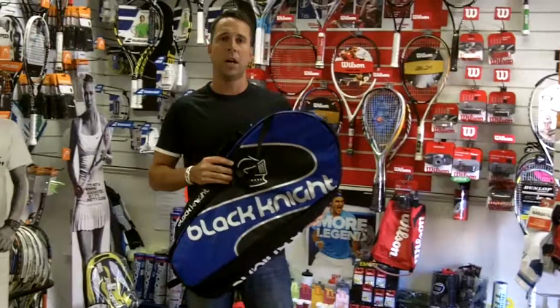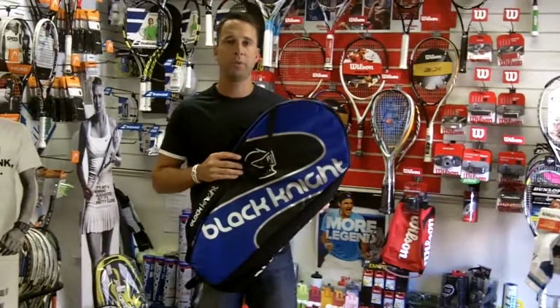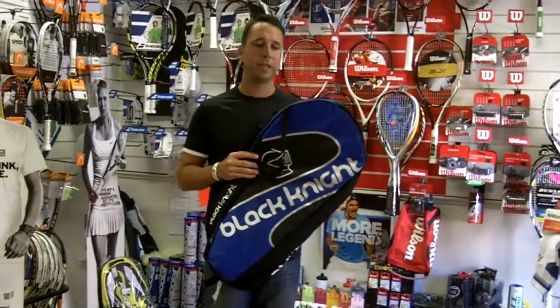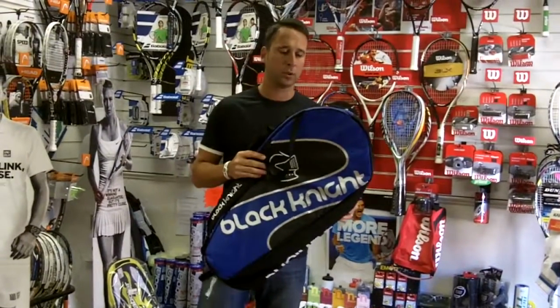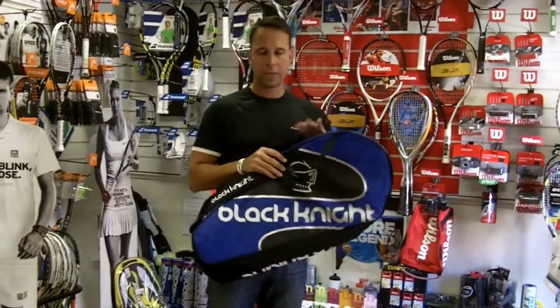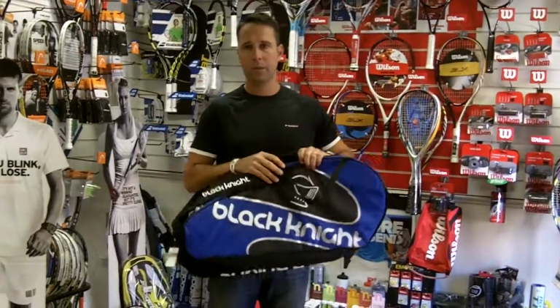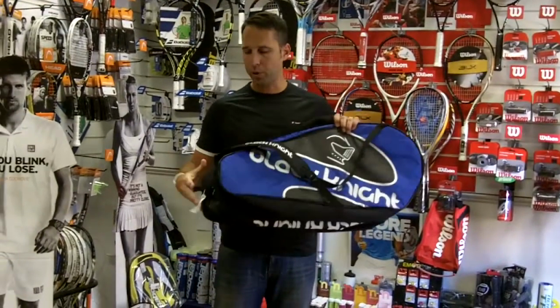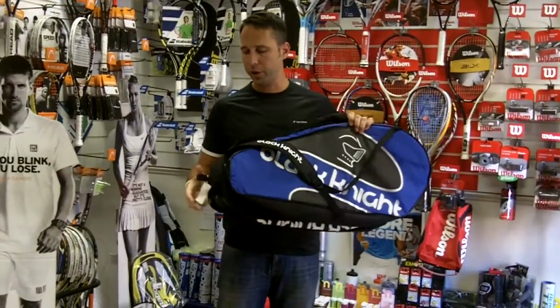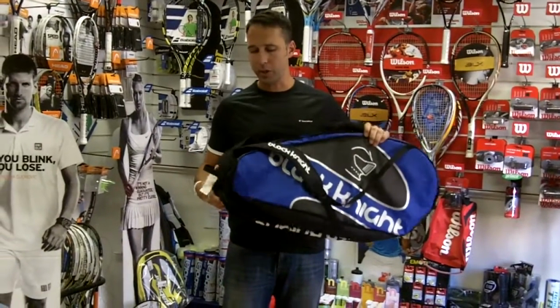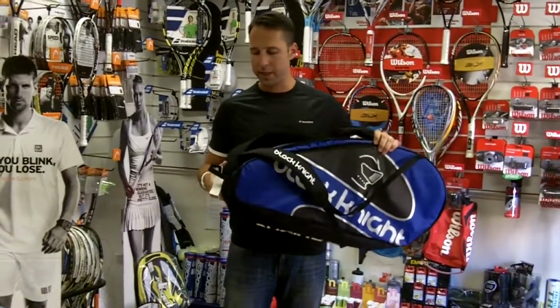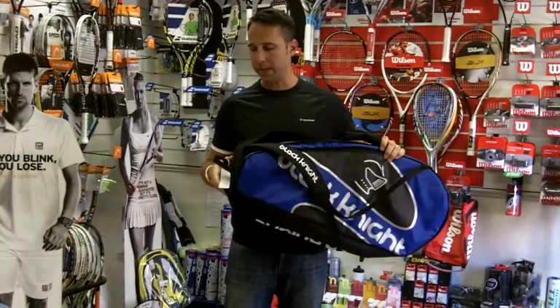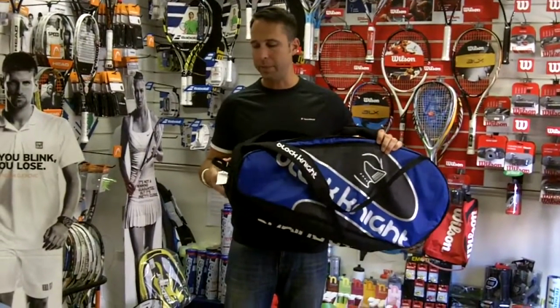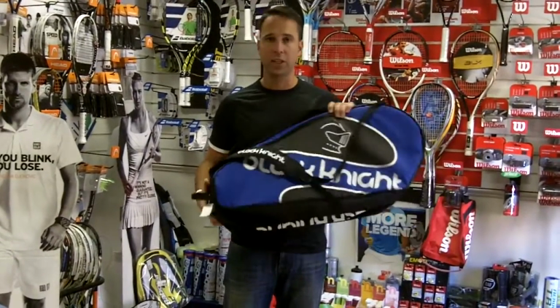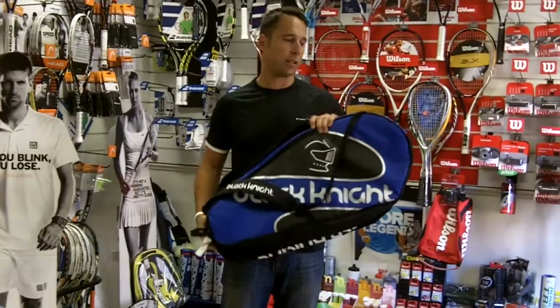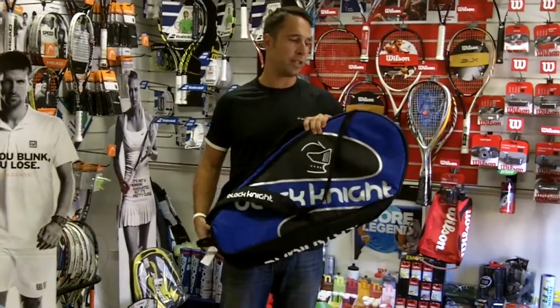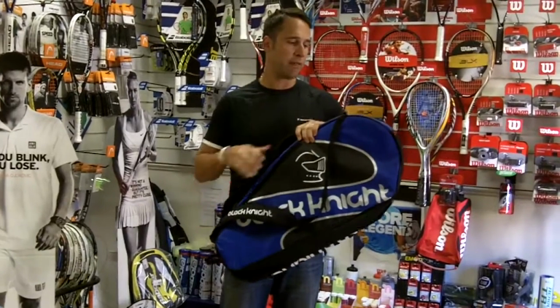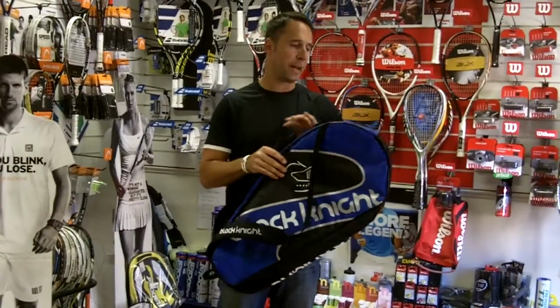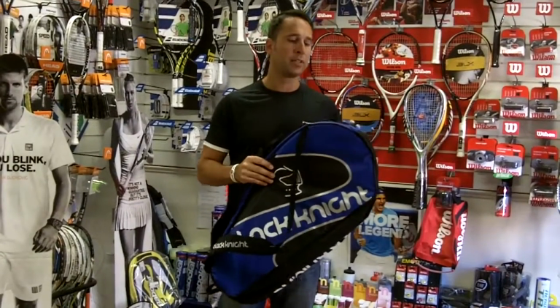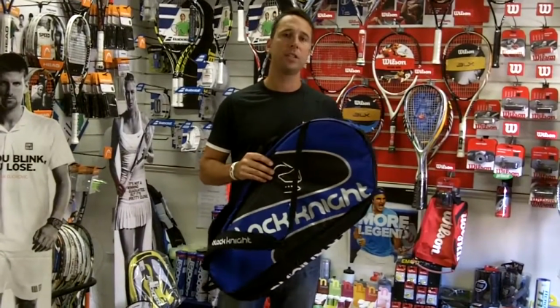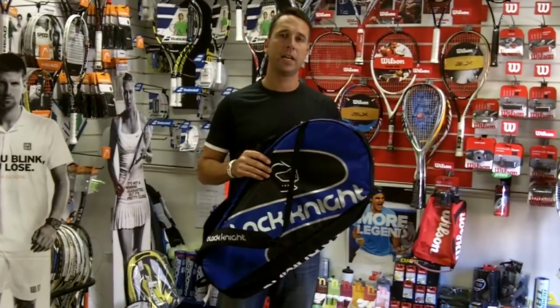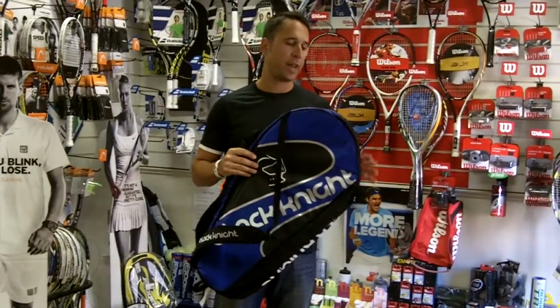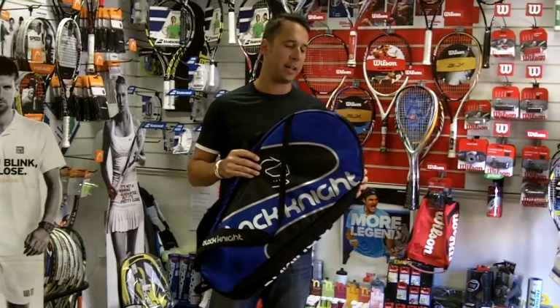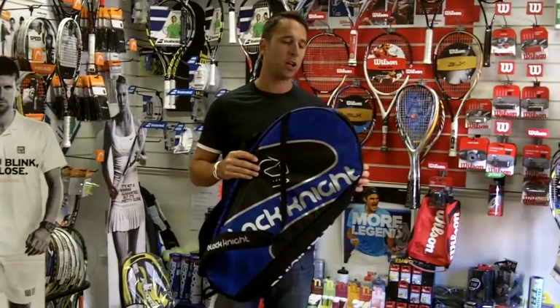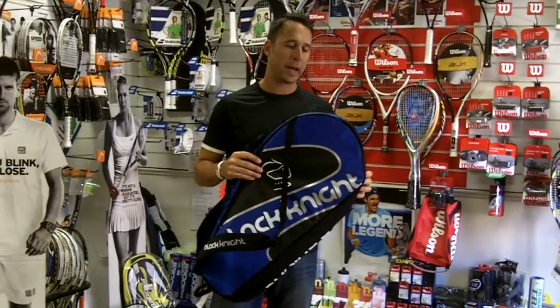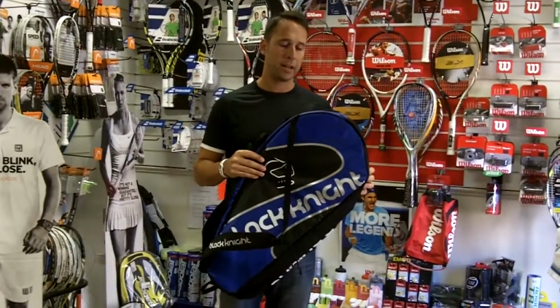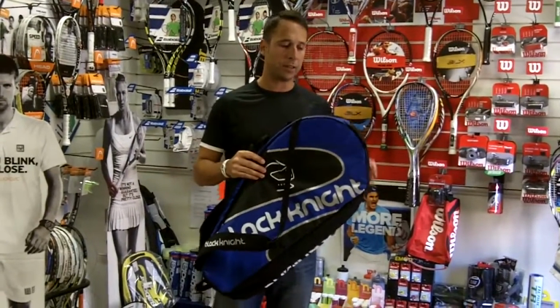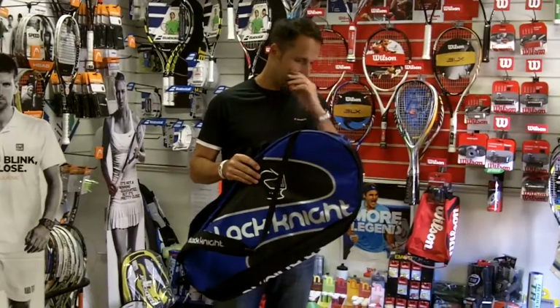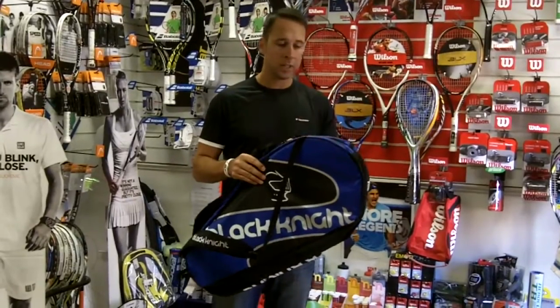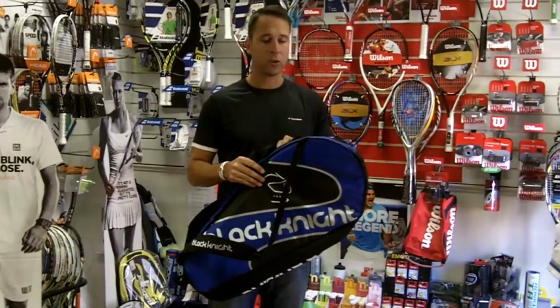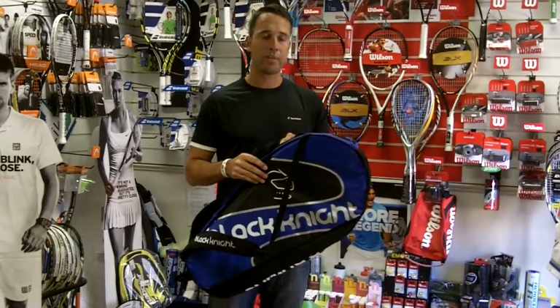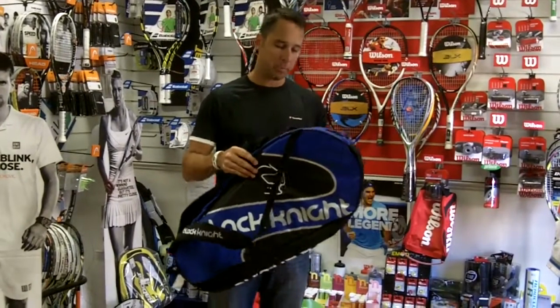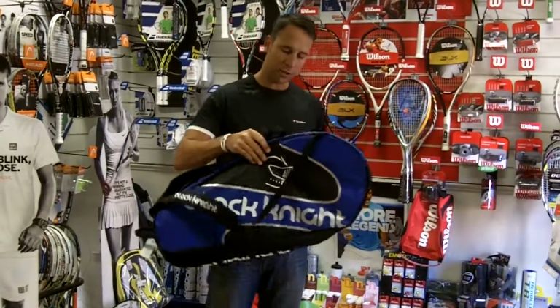Hi, I'm Paul from PDH Sports and today we're doing a product review on the Black Knight BG637 racquet bag. This is their largest bag in their range and it's got three main compartments.